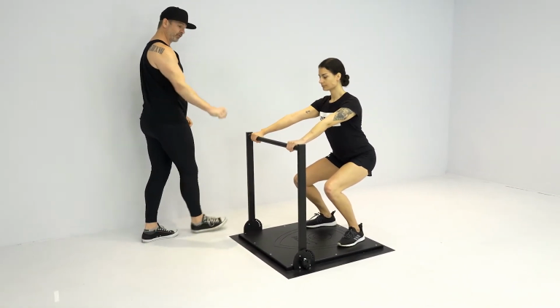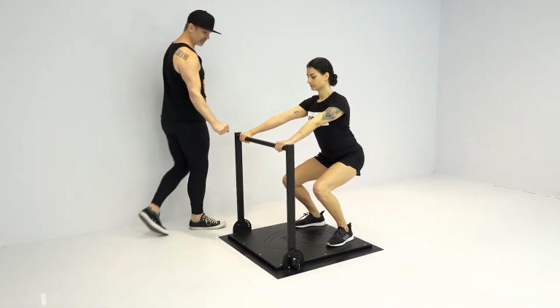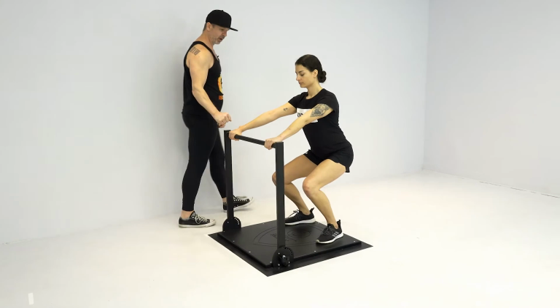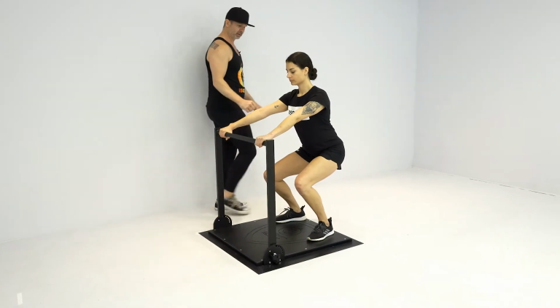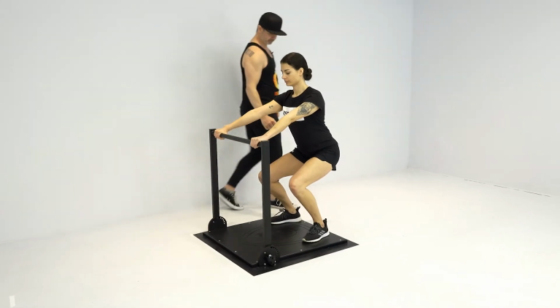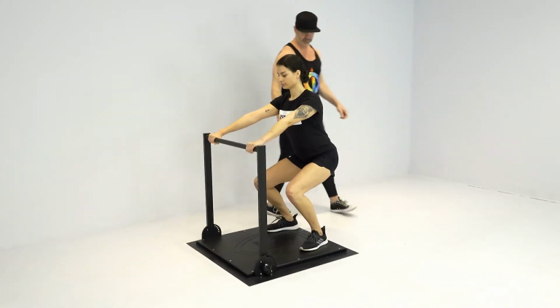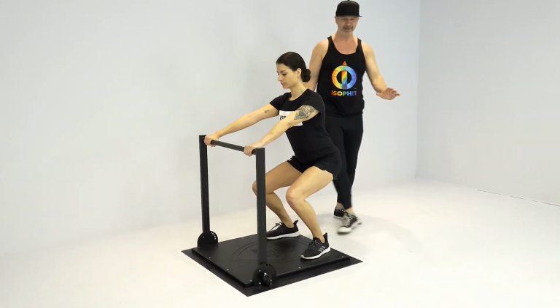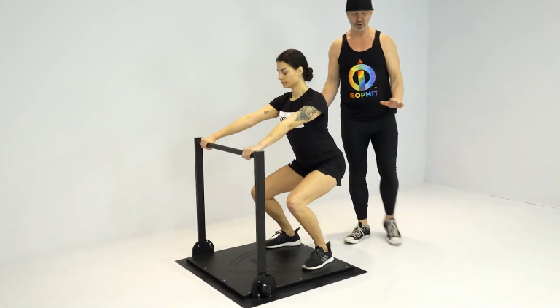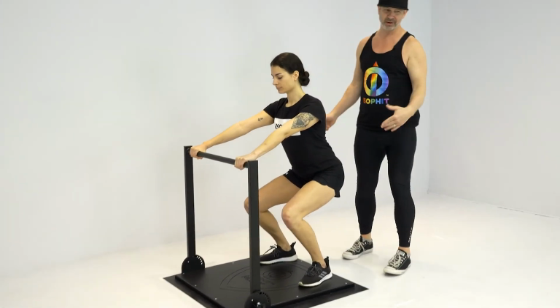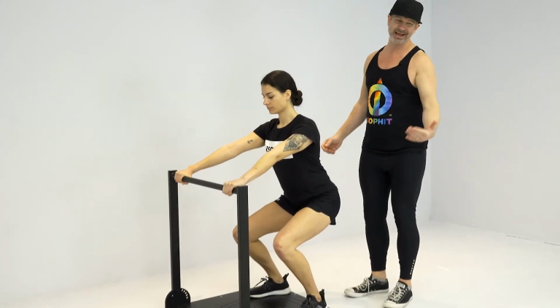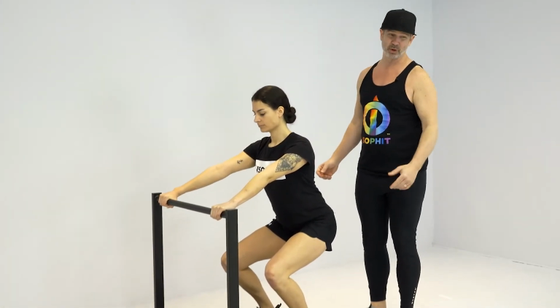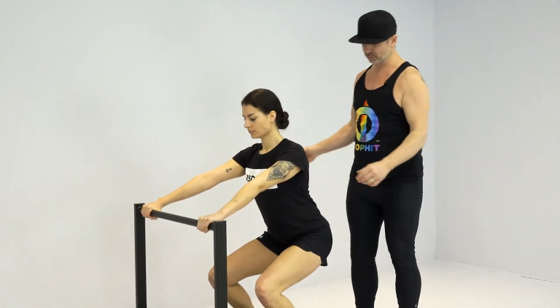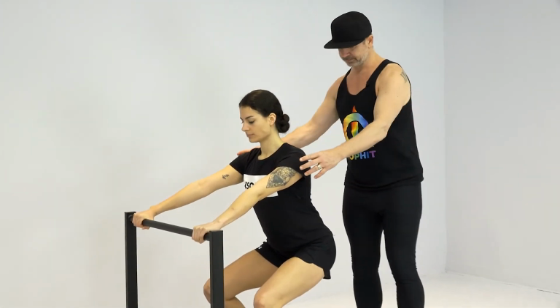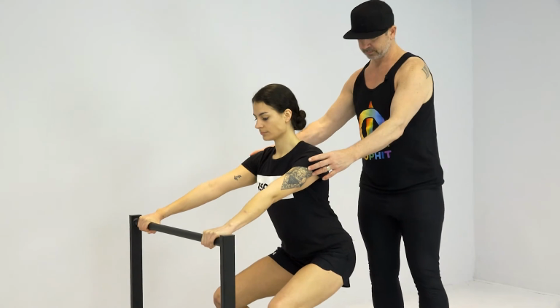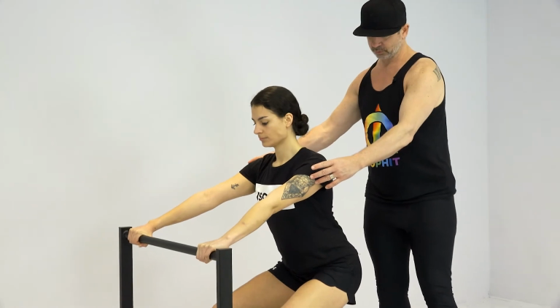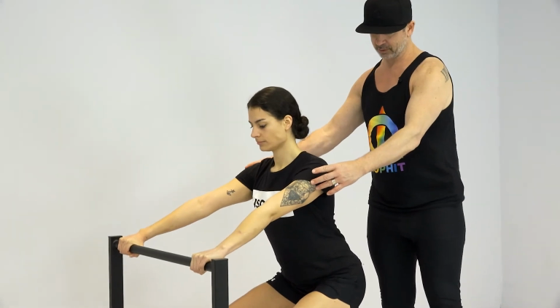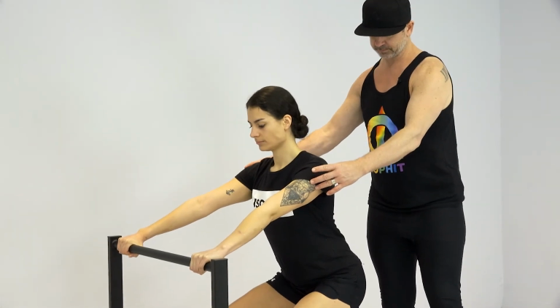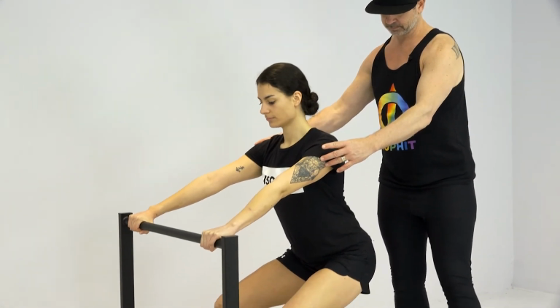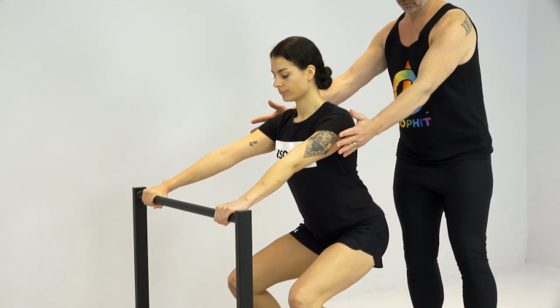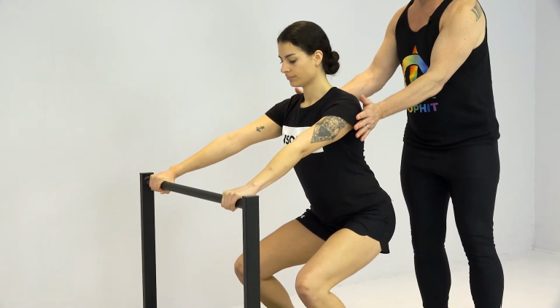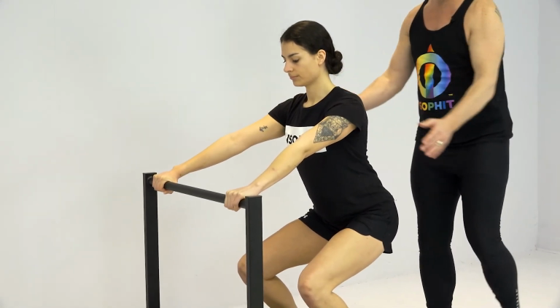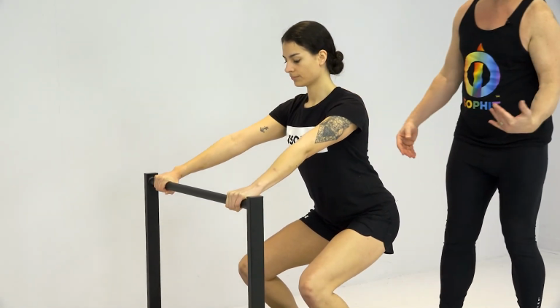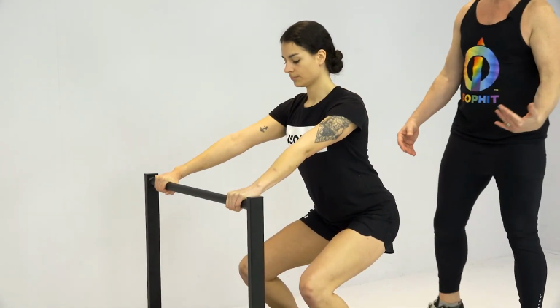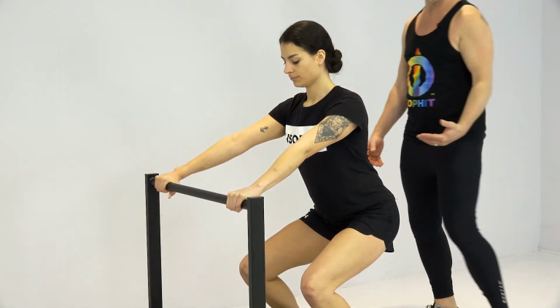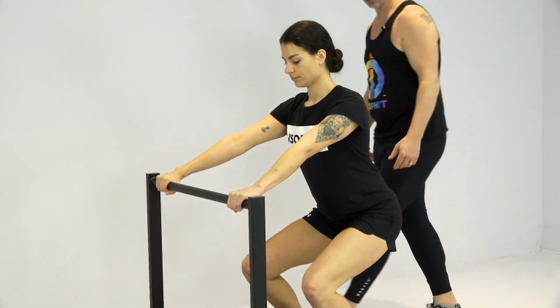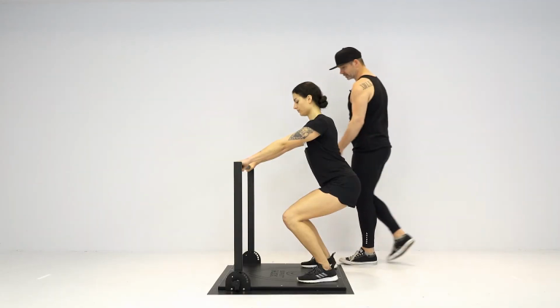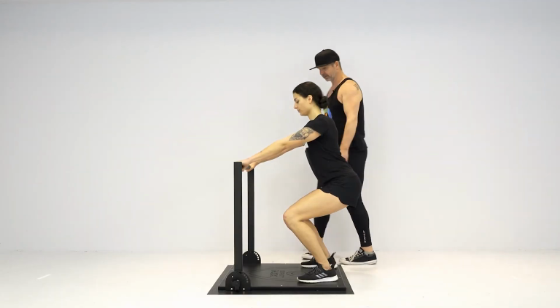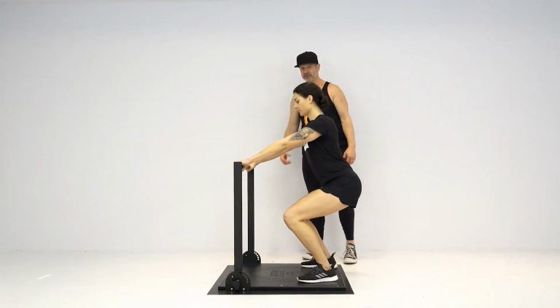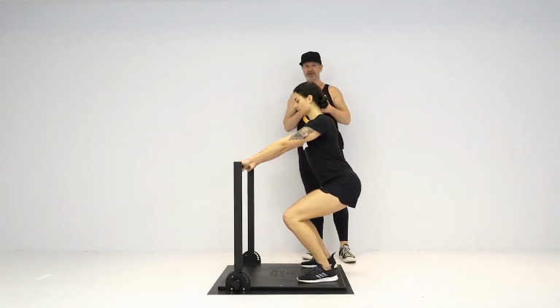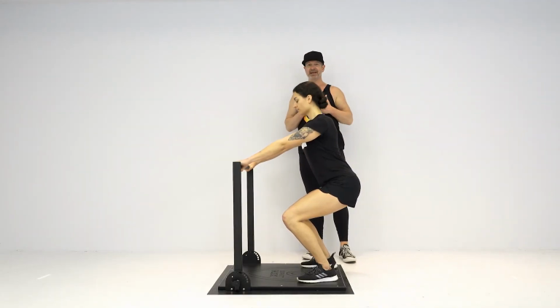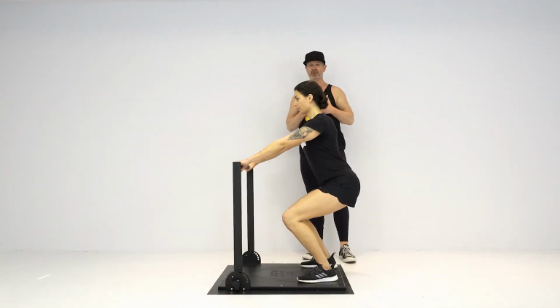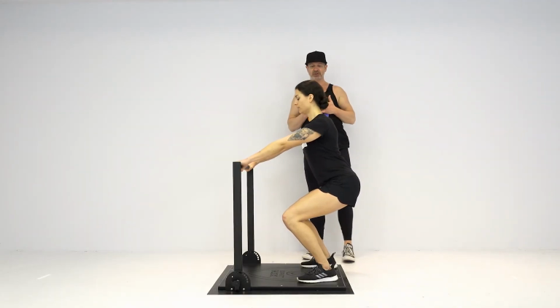Firm grasp on the bar. Depending on how tall you are, it might actually be more of a half squat. Pulling out, working the posterior deltoid as well as the quads. Focus on keeping a nice upright posture.